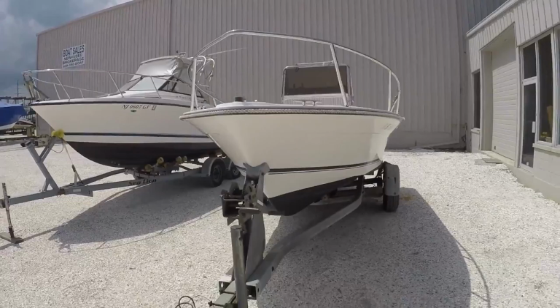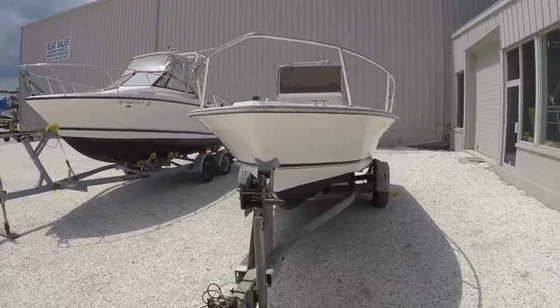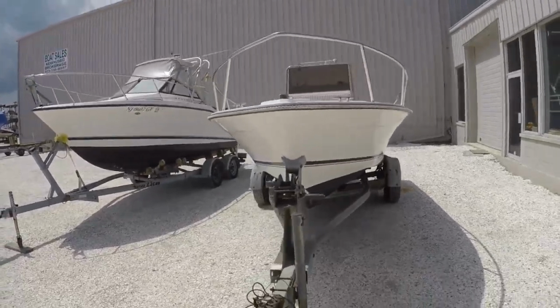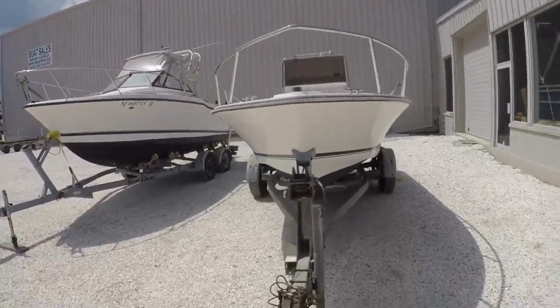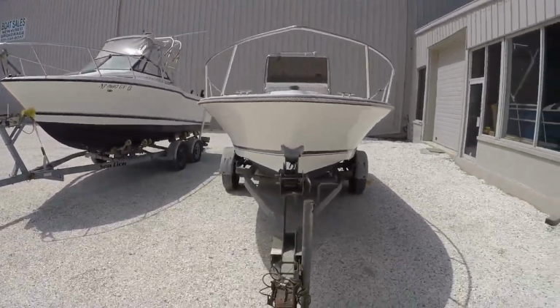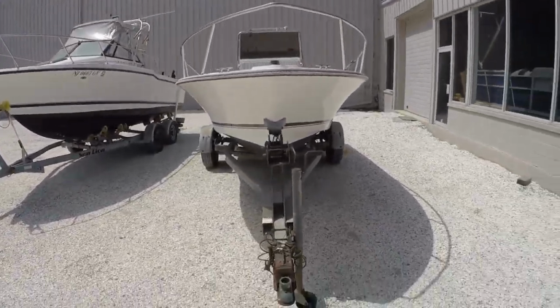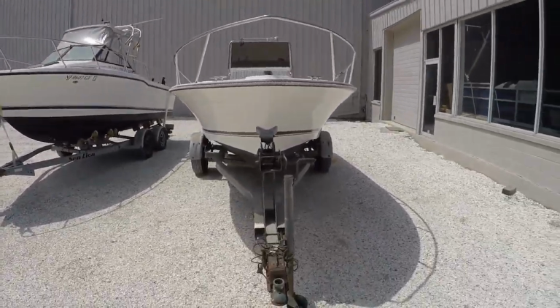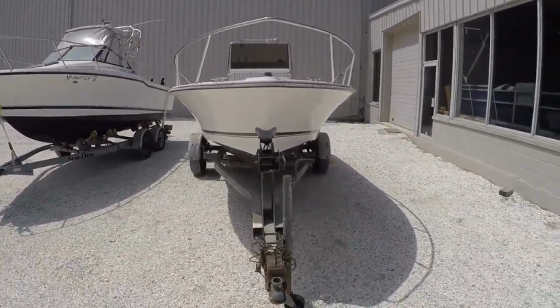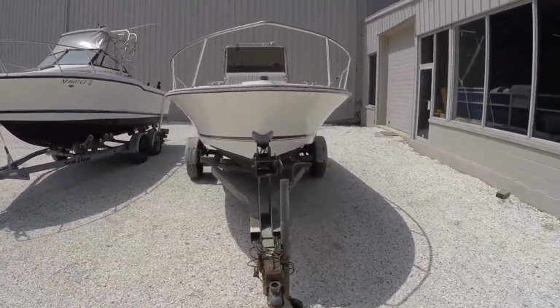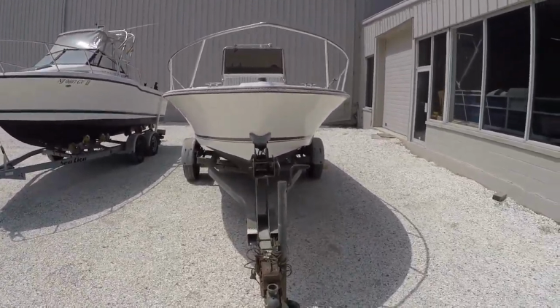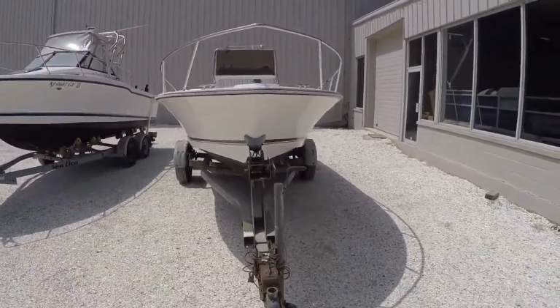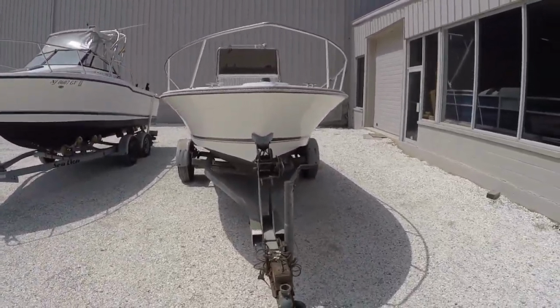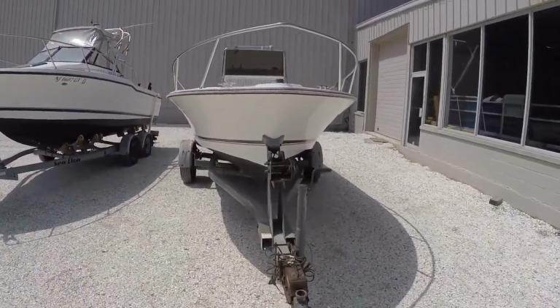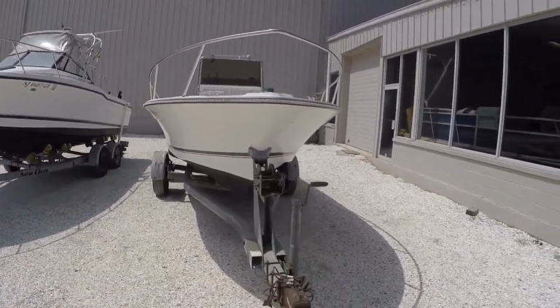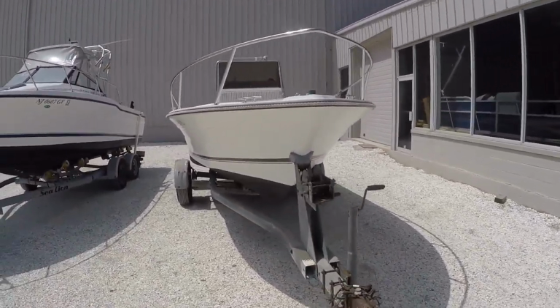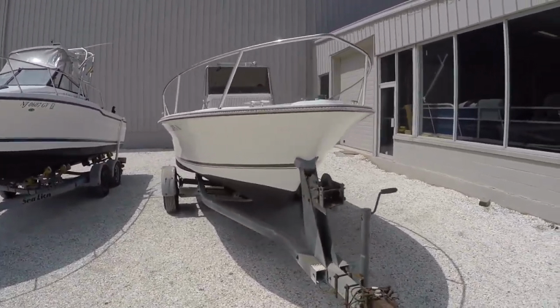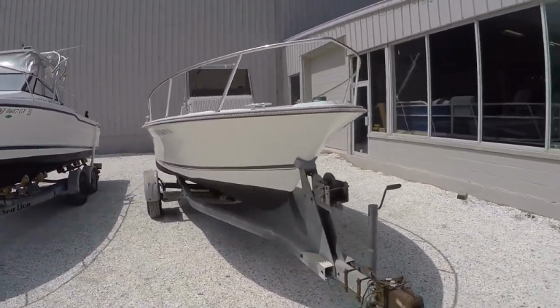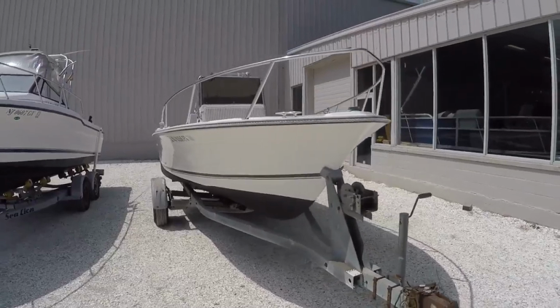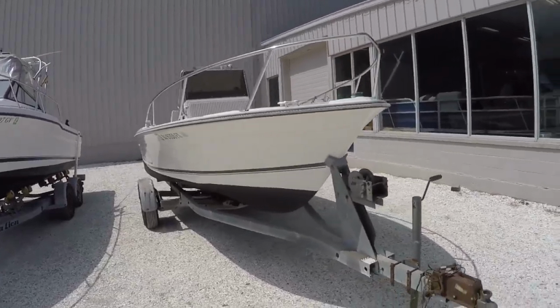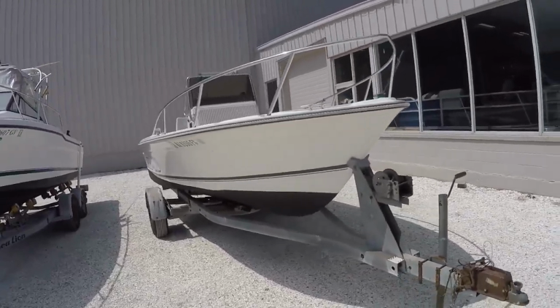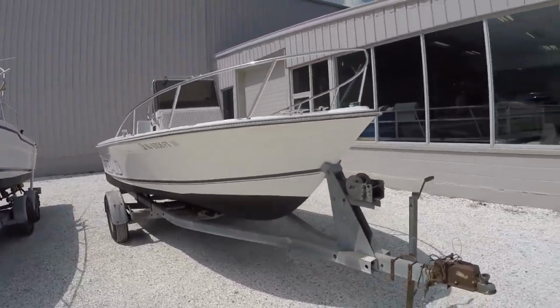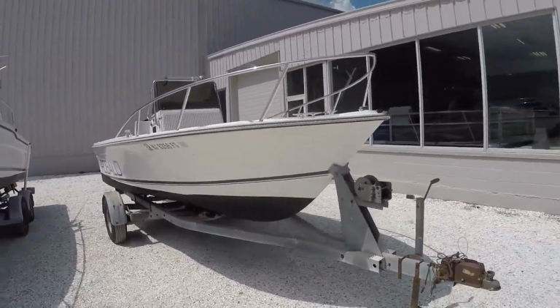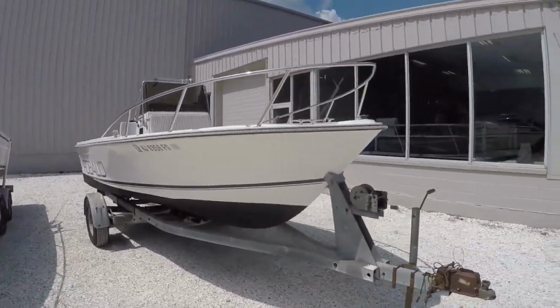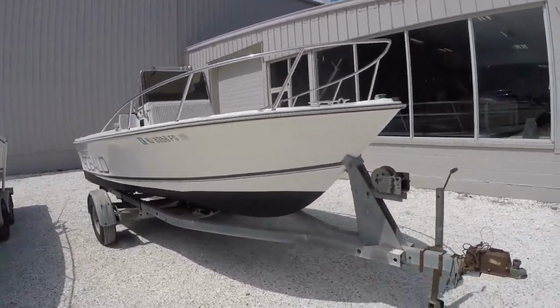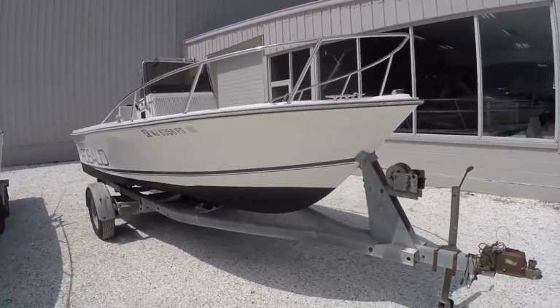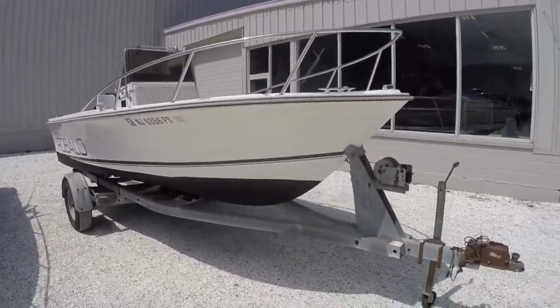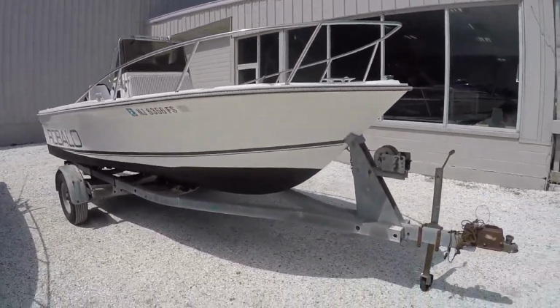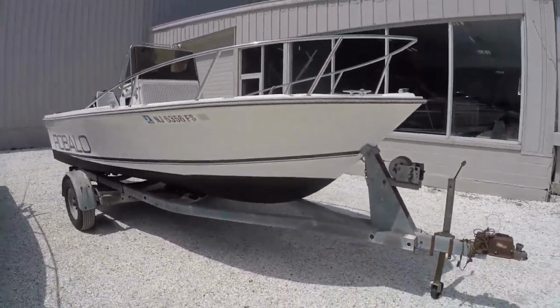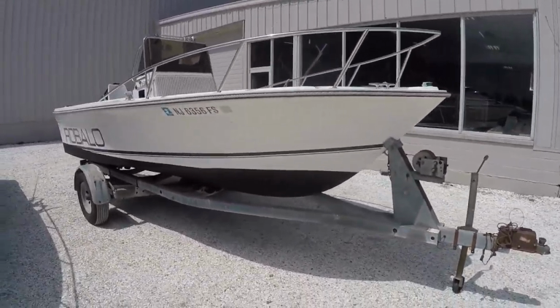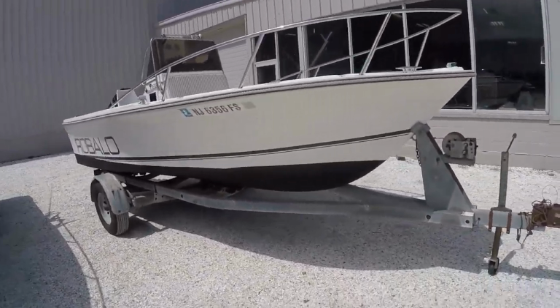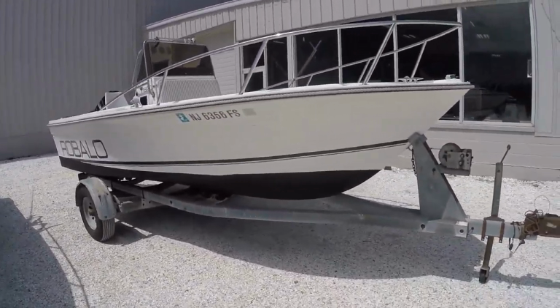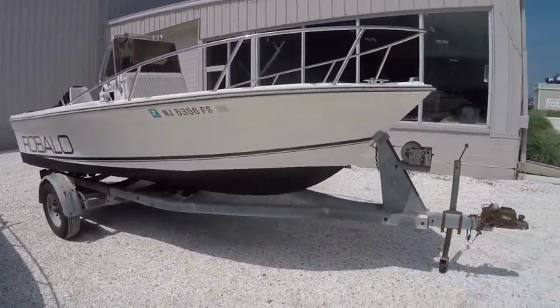Great boat — it's the 1820 Robolo center console, and it is 18 foot long, a little over.